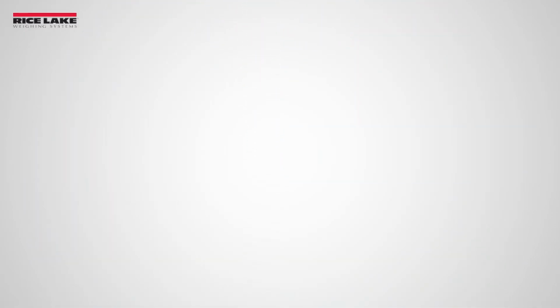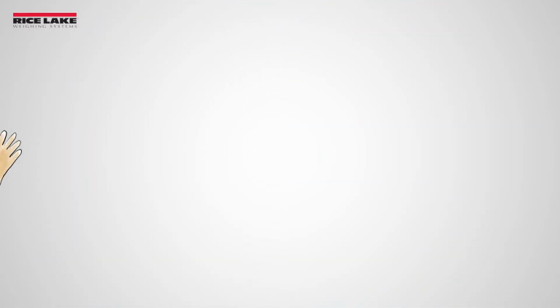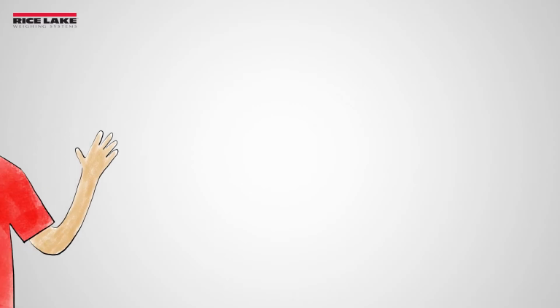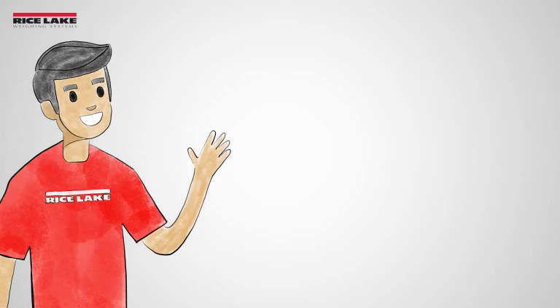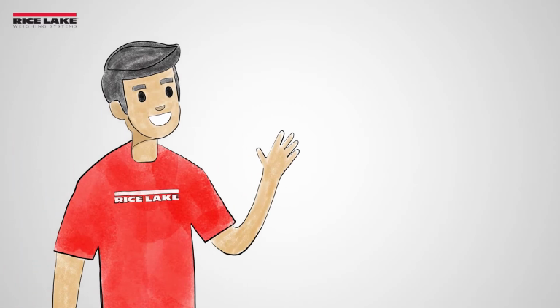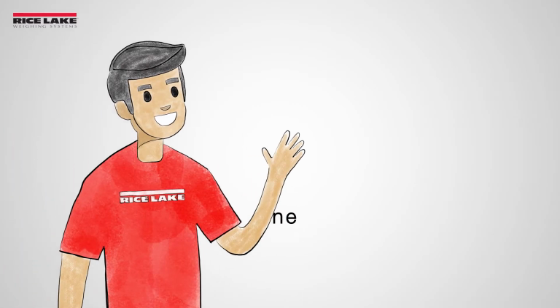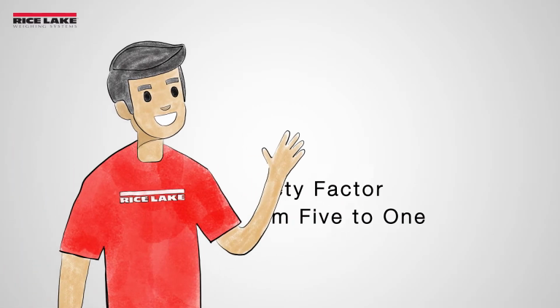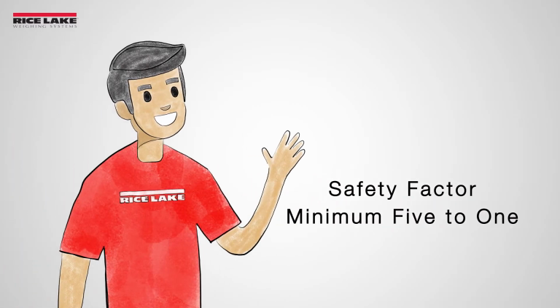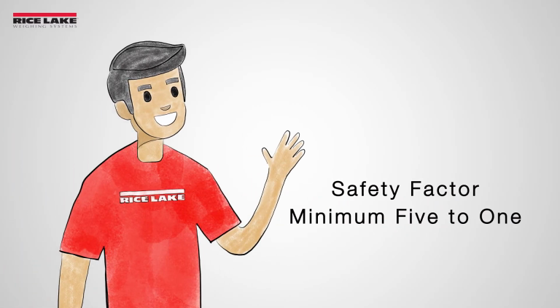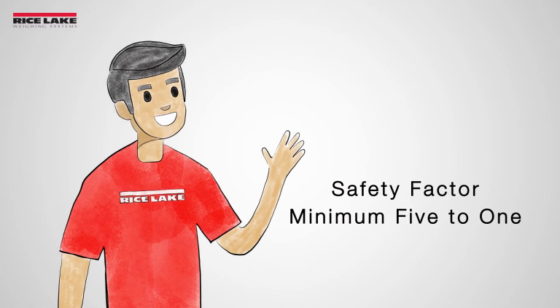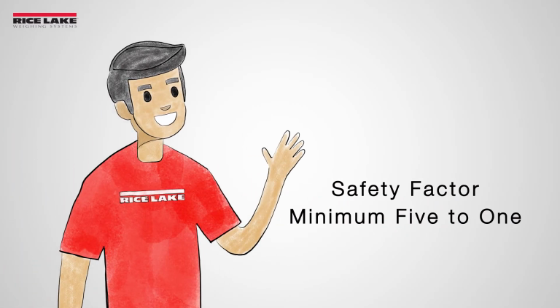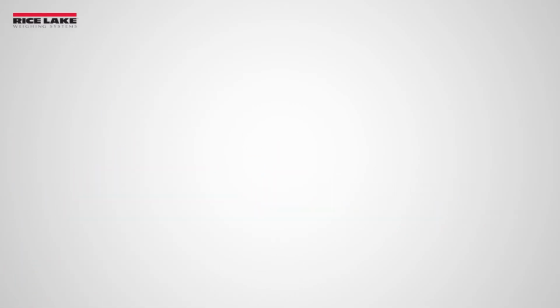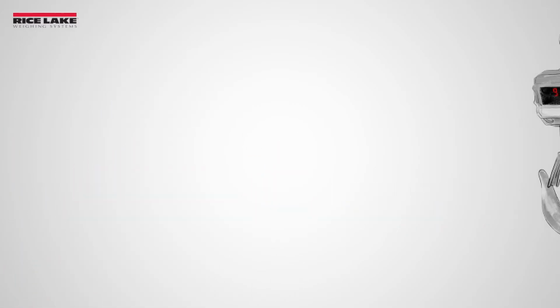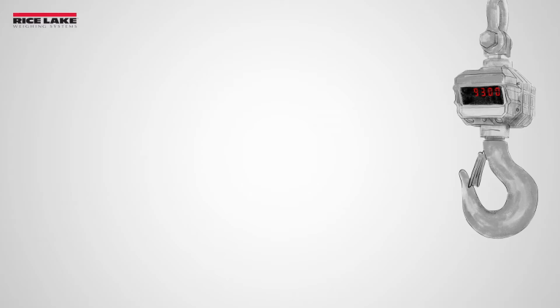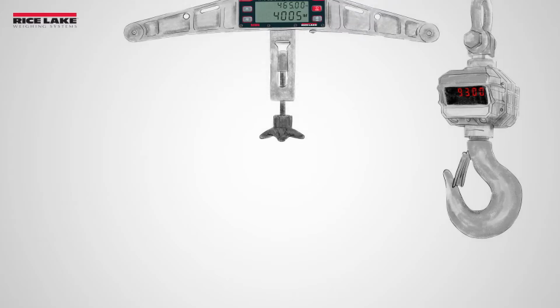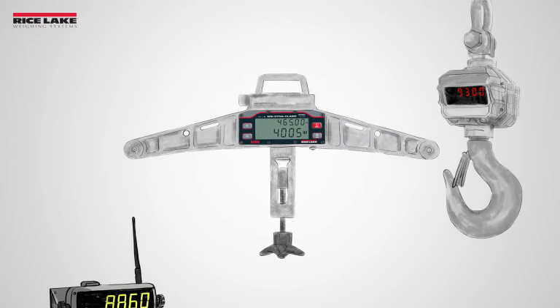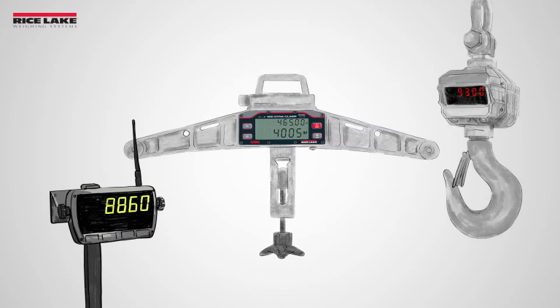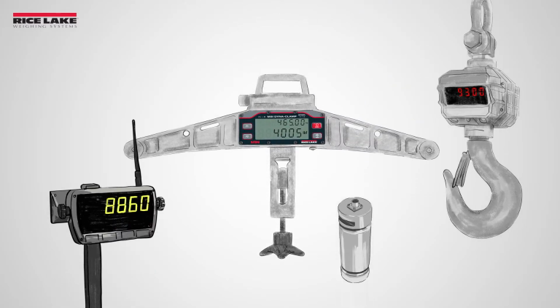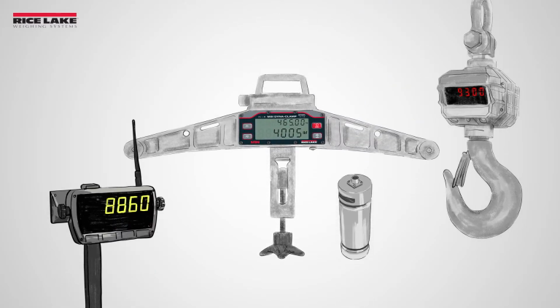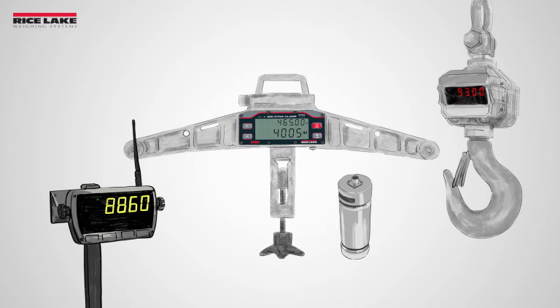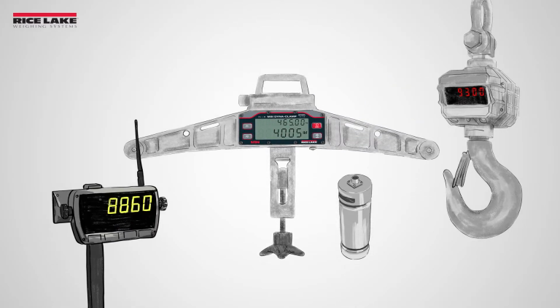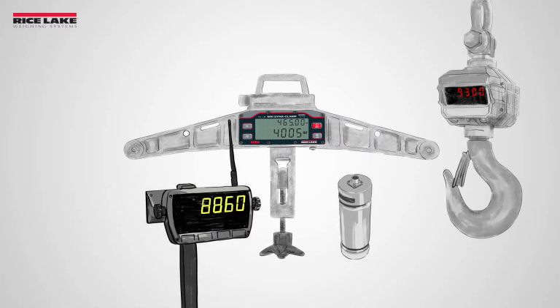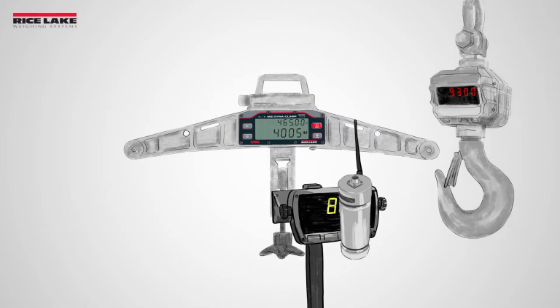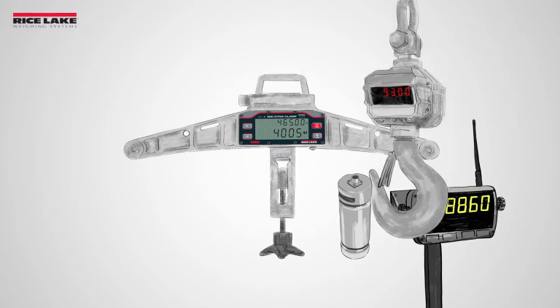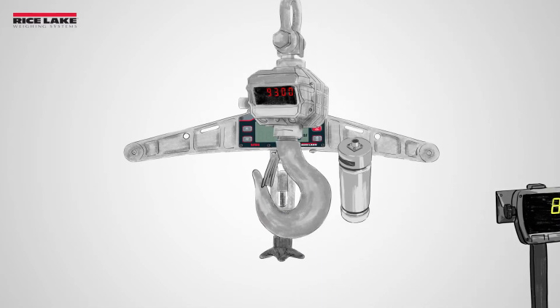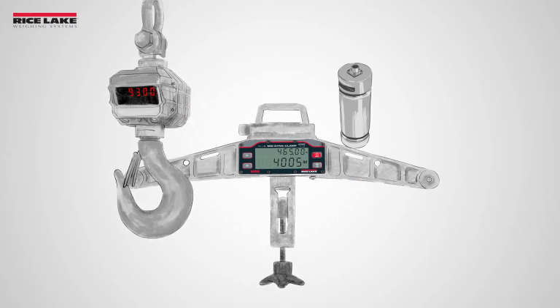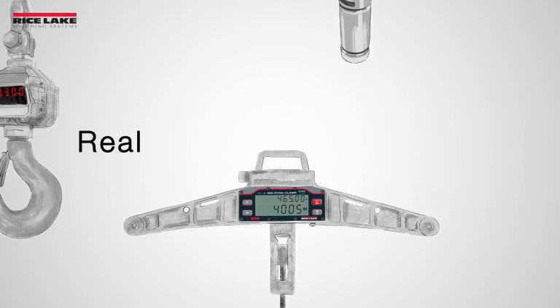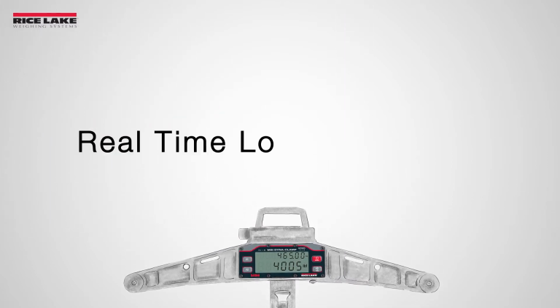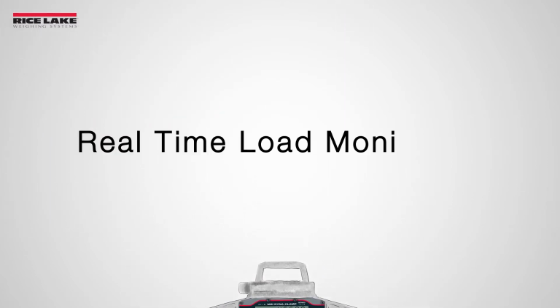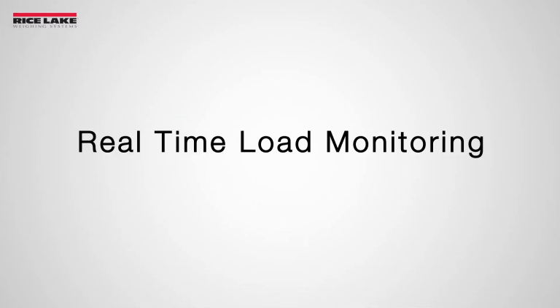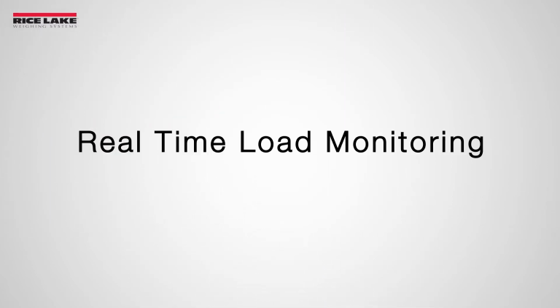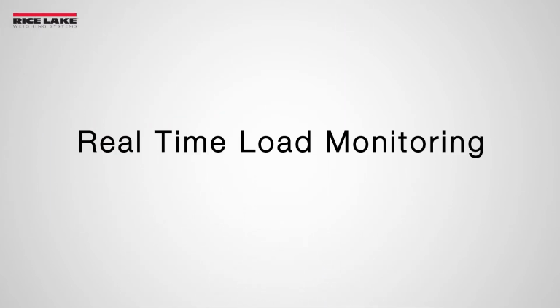Authentic MSI crane scales offer a safety factor of a minimum of five to one and, along with tension meters and integrated solutions, not only increase safety but also efficiency by providing reliable and accurate real-time load monitoring.